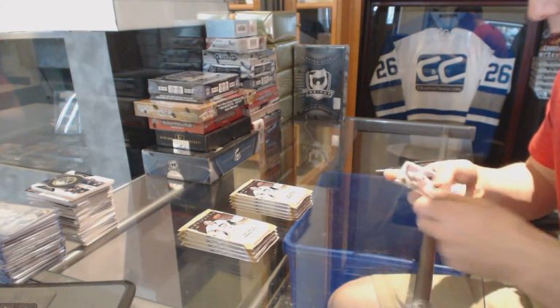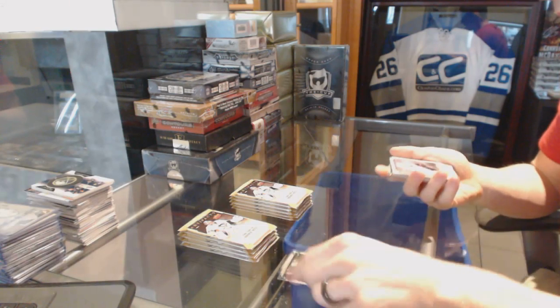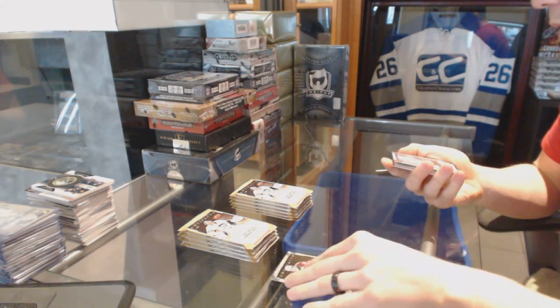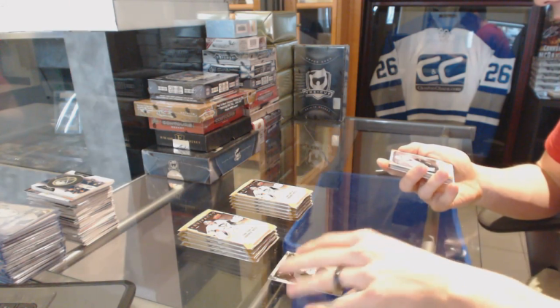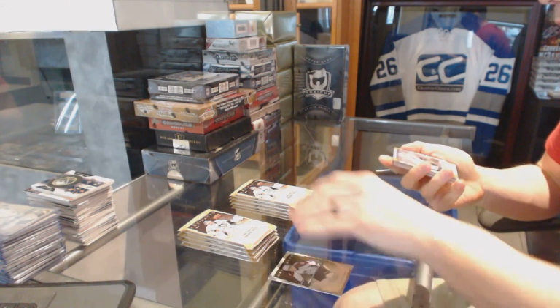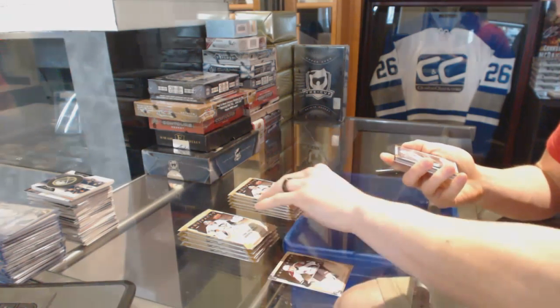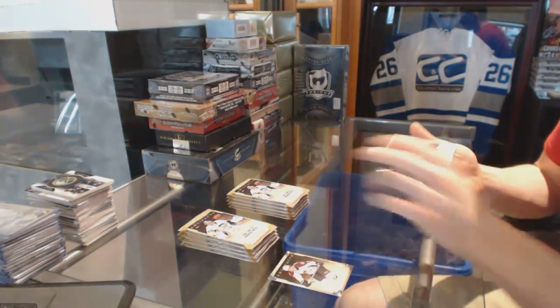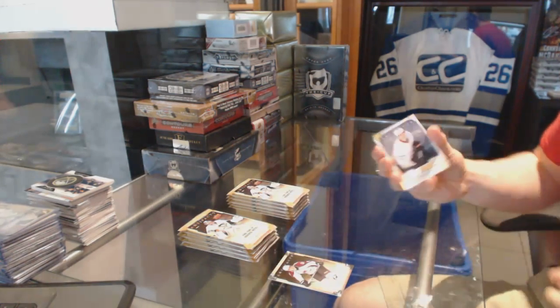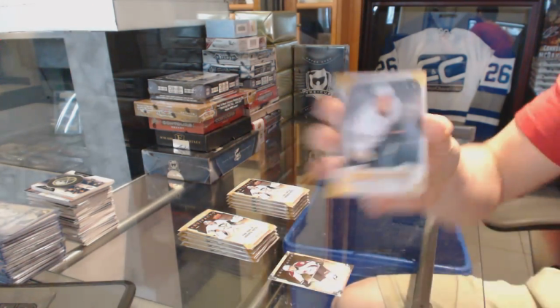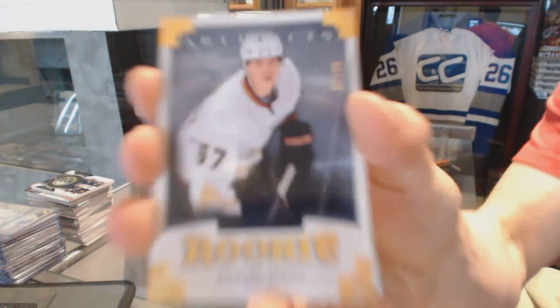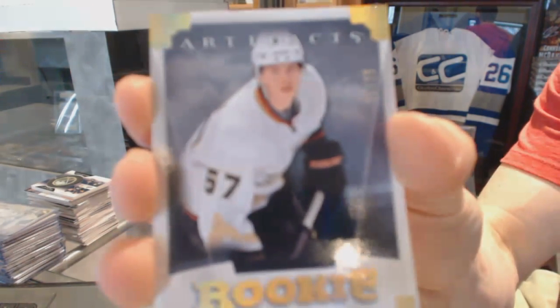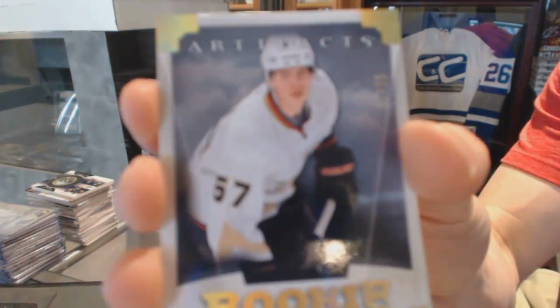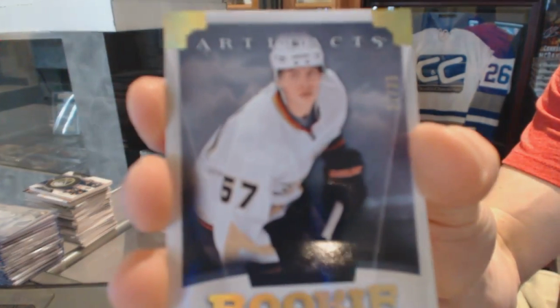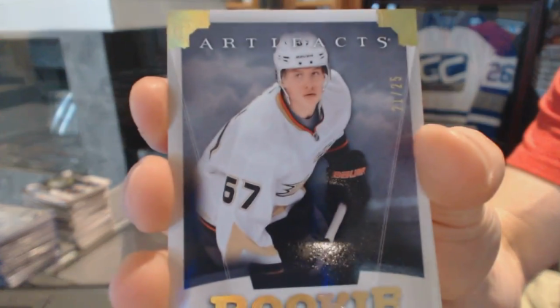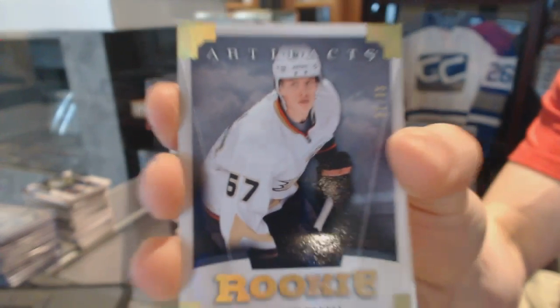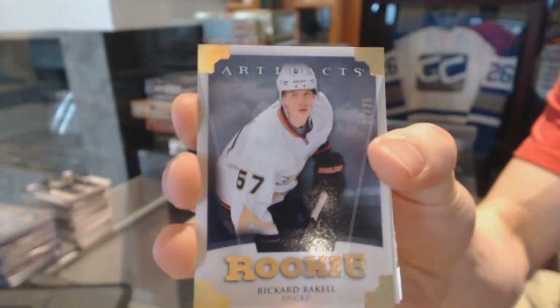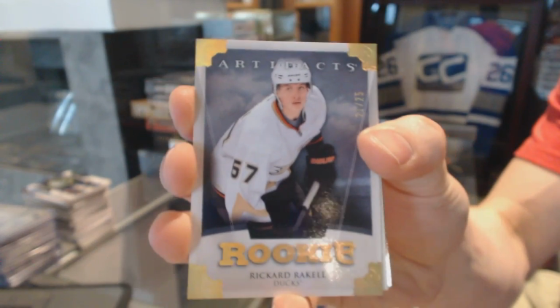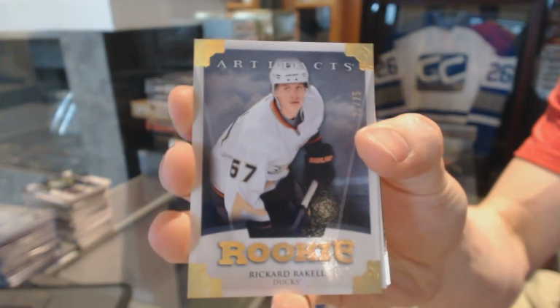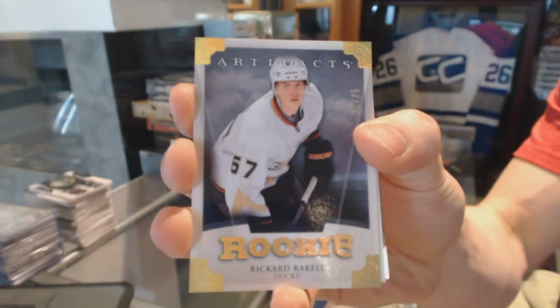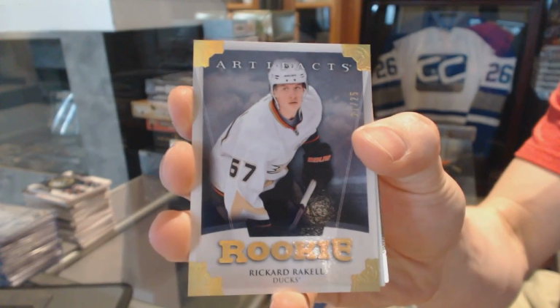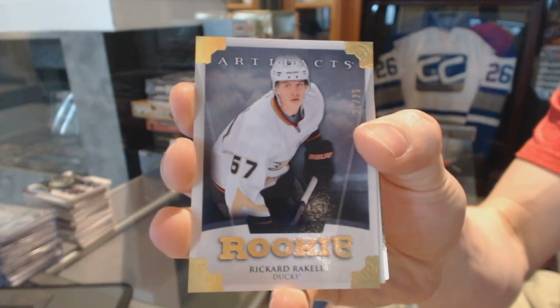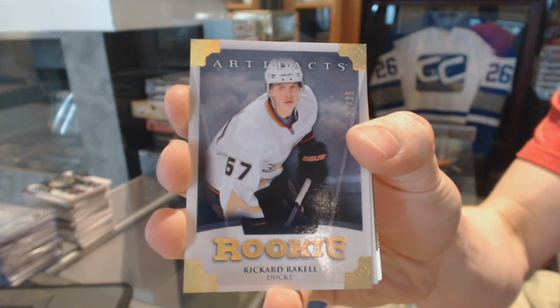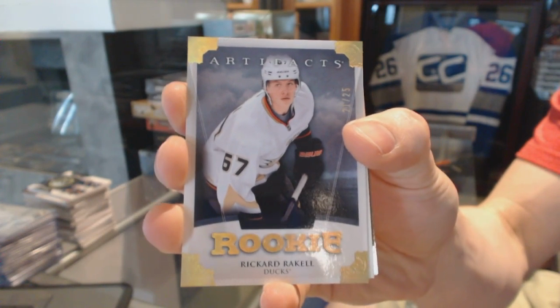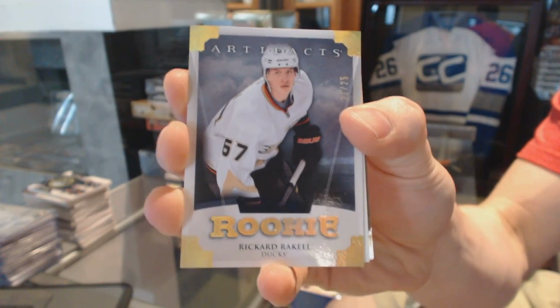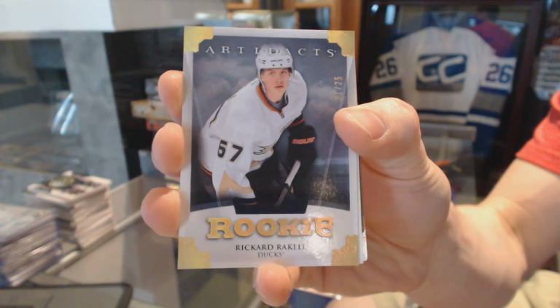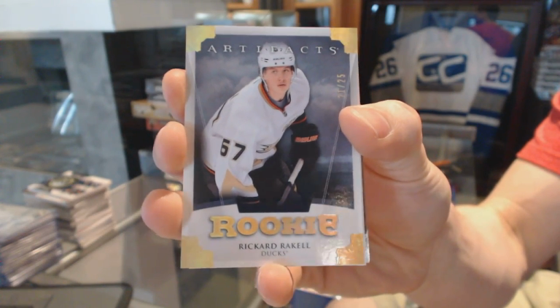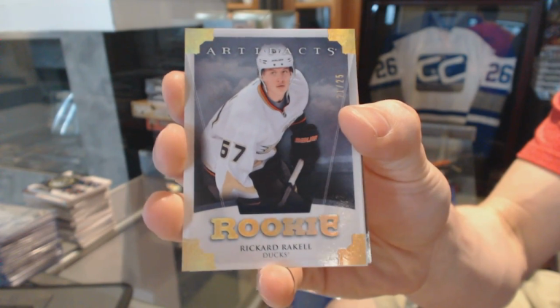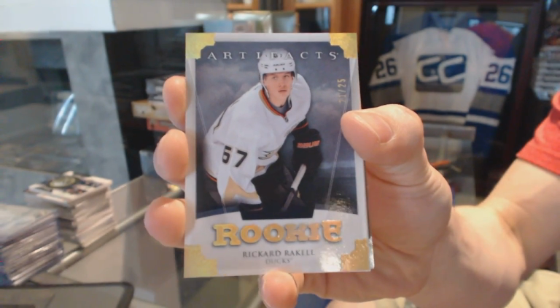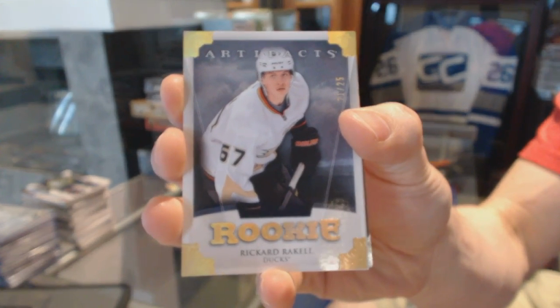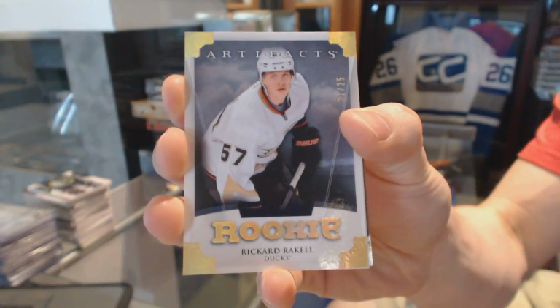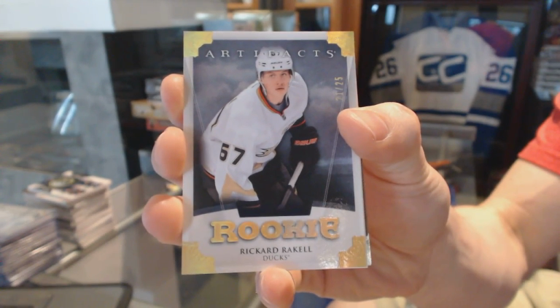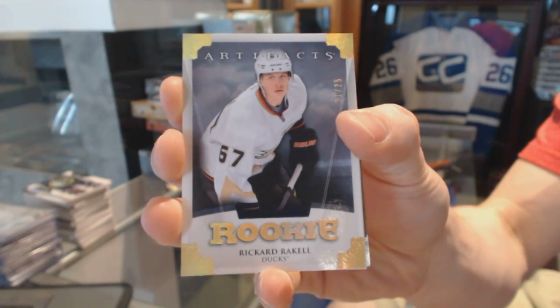Alright, we've got a rookie gold parallel, number 21 of 25, for the Anaheim Ducks — Ricard Raquel.